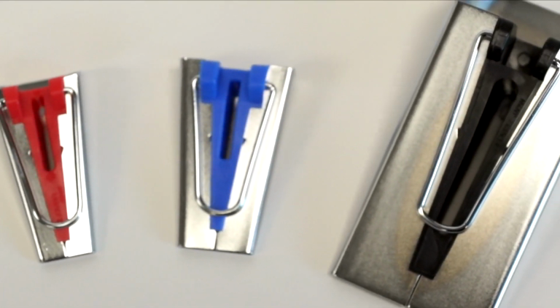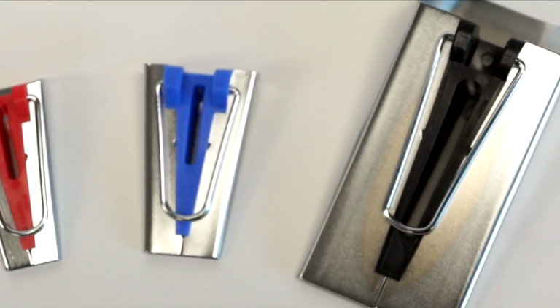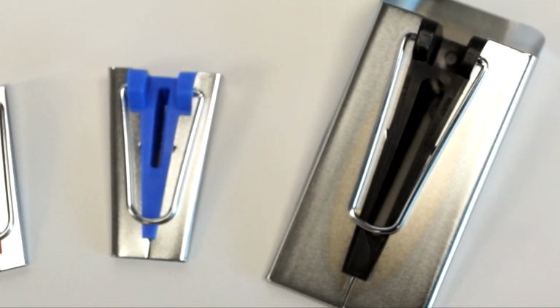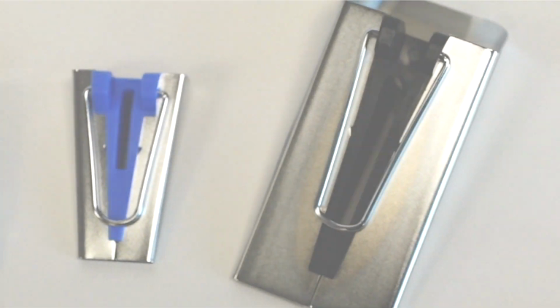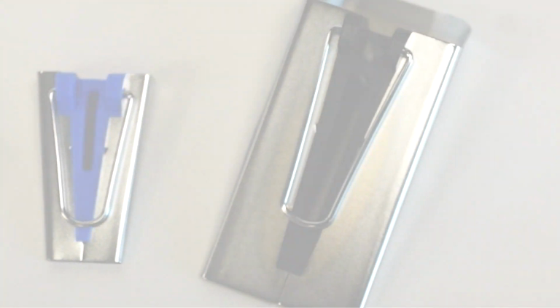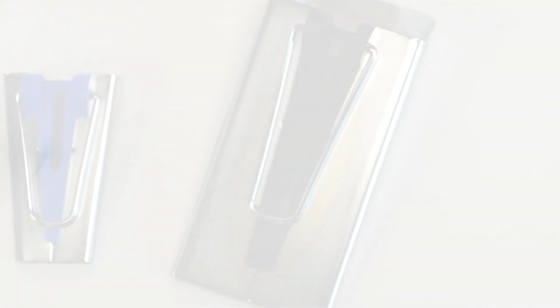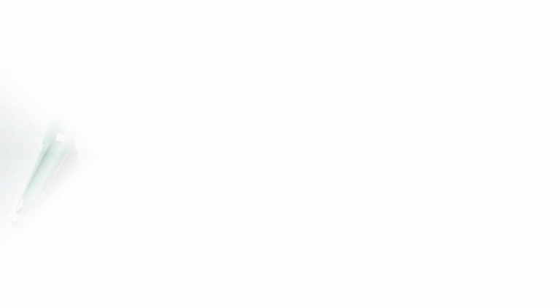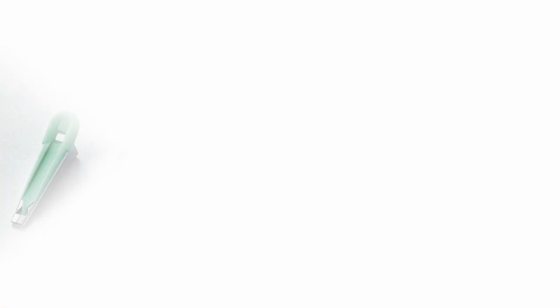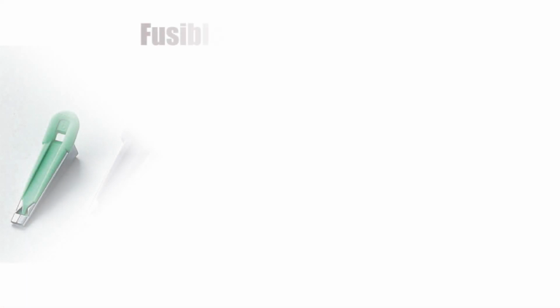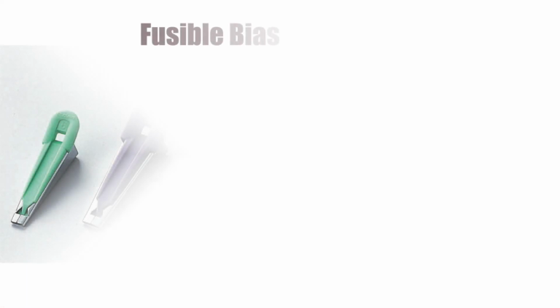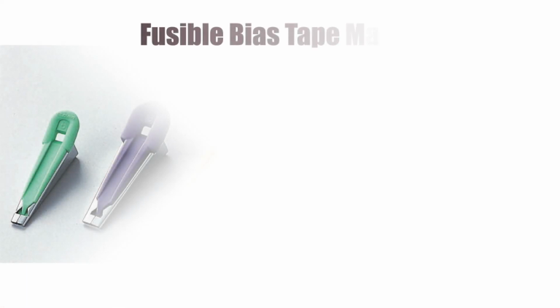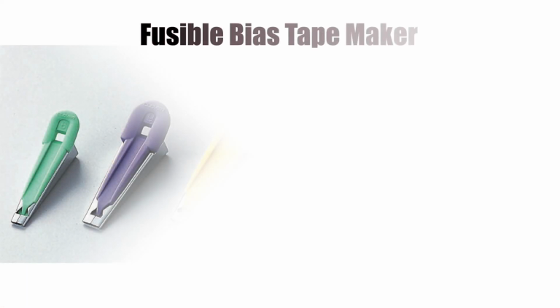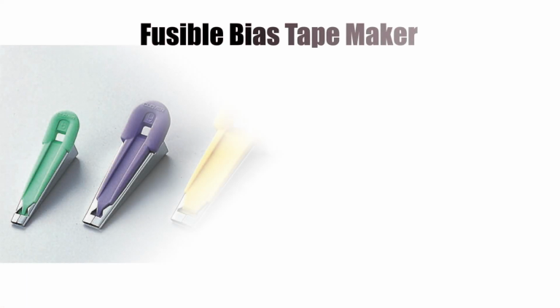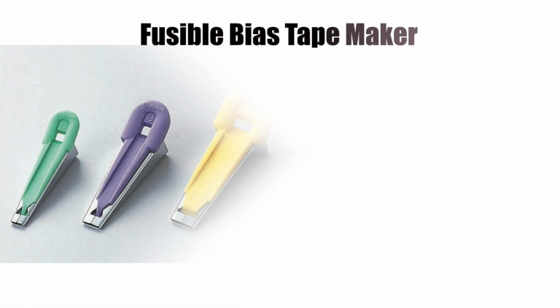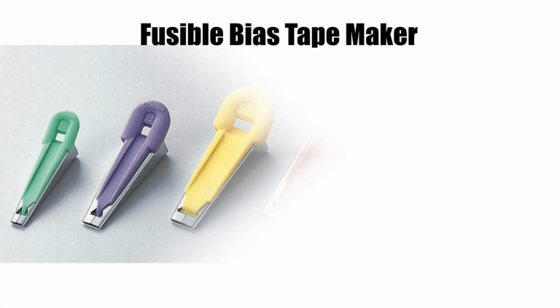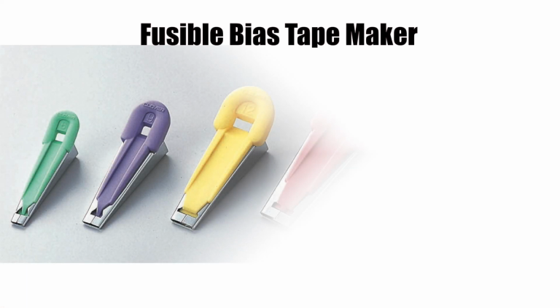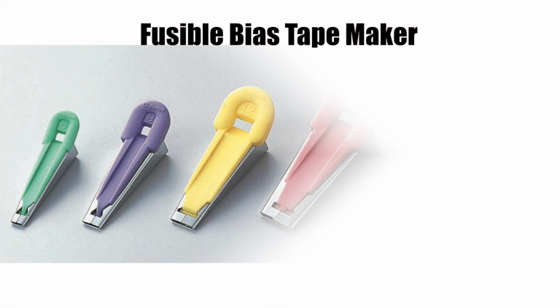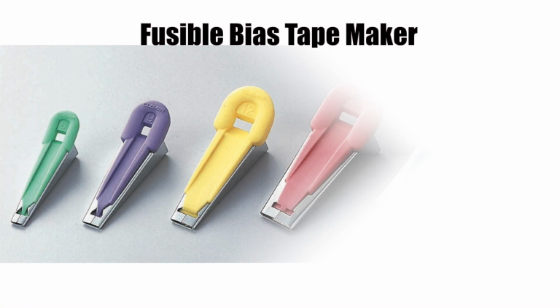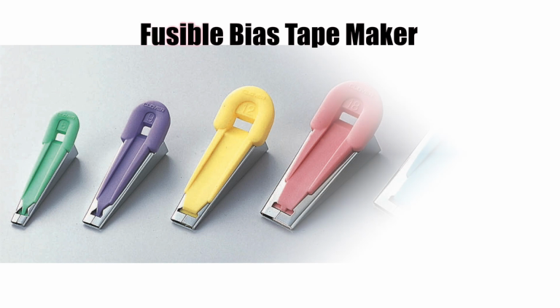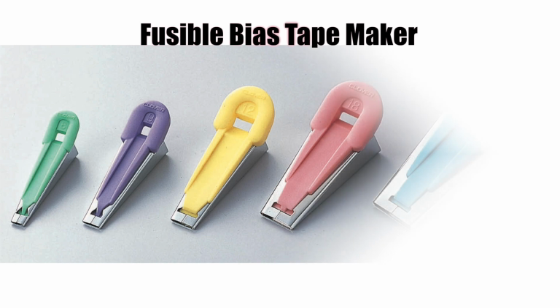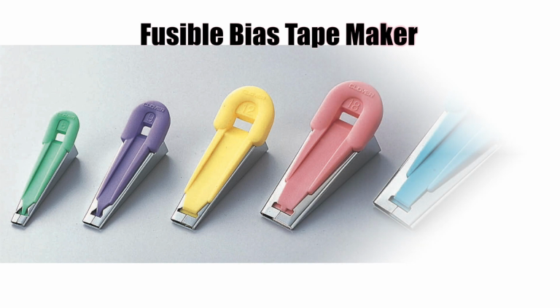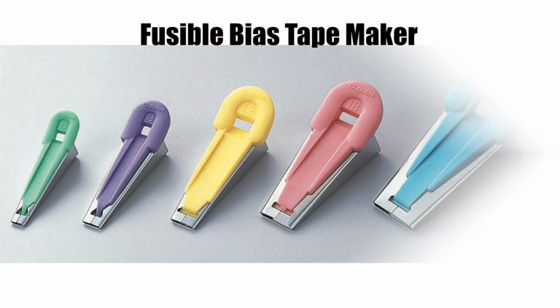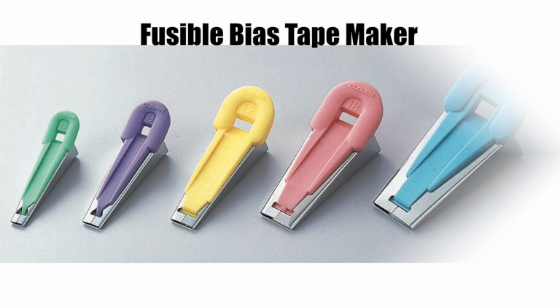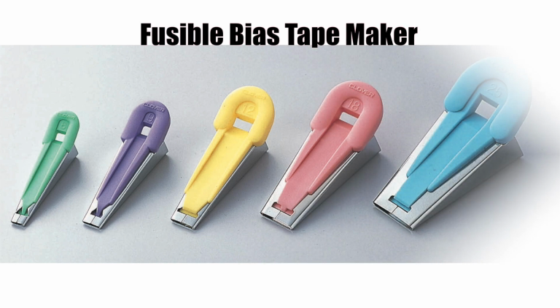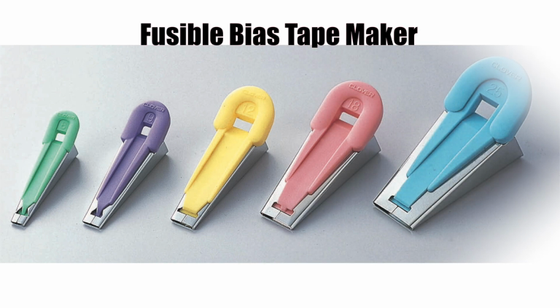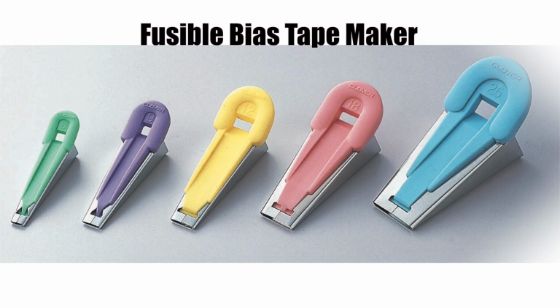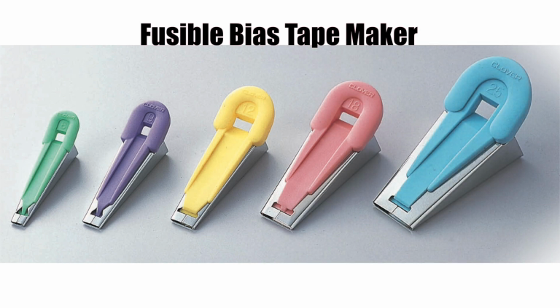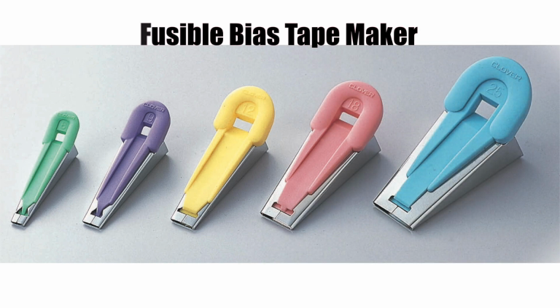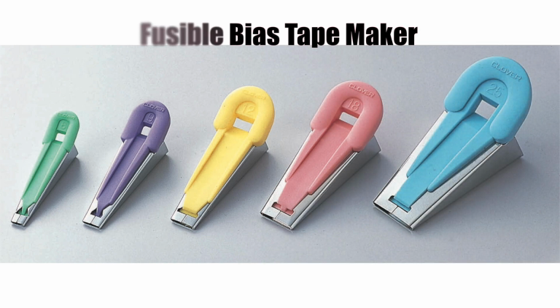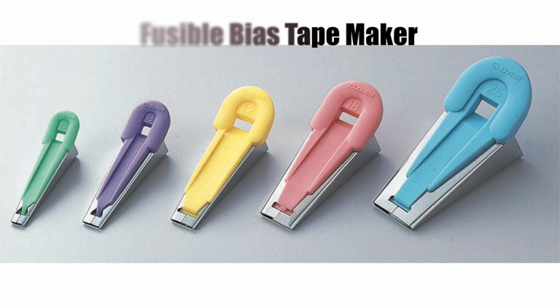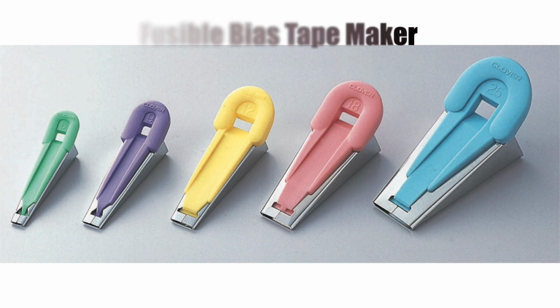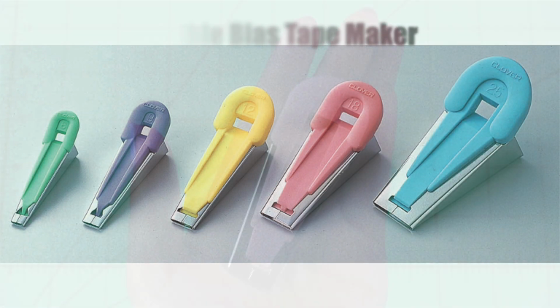The fusible bias tape maker comes in five sizes: one quarter inch, three eighths of an inch, one half, three quarters of an inch, and one inch.